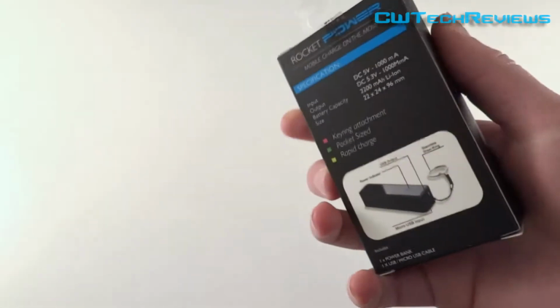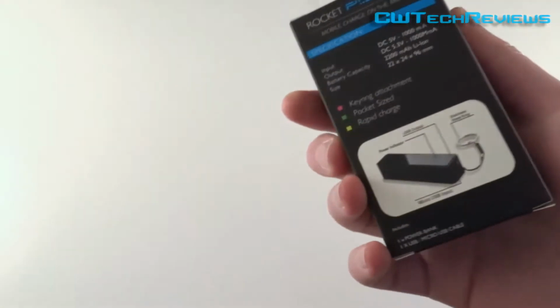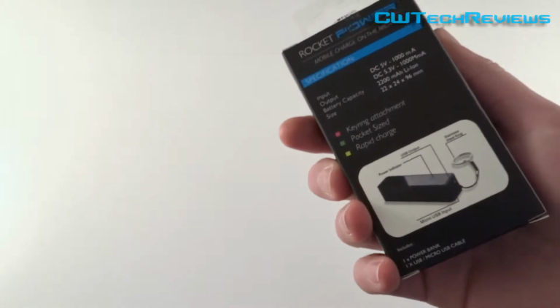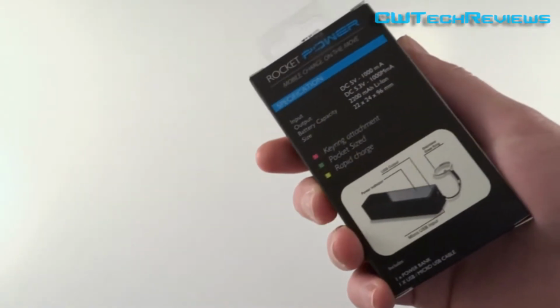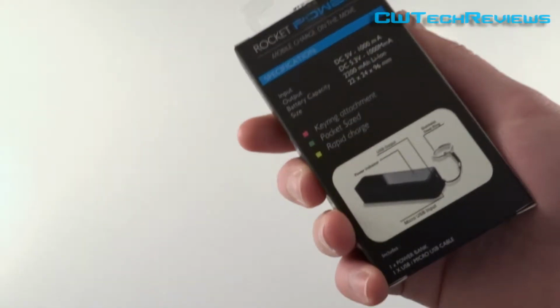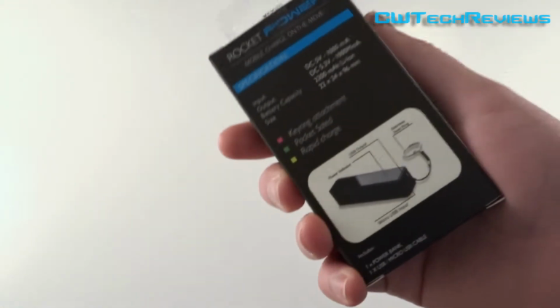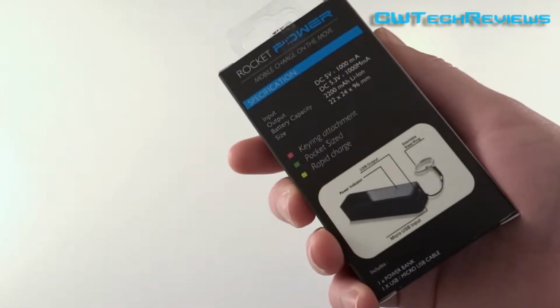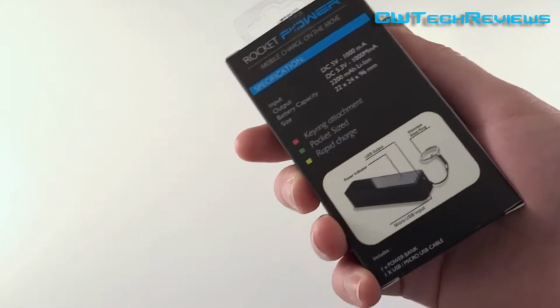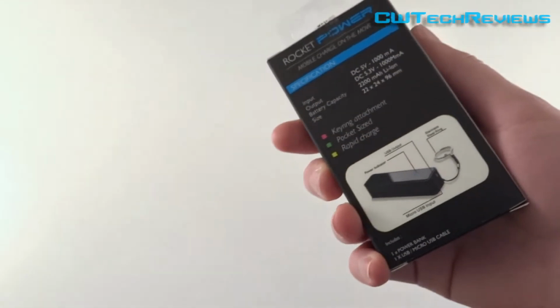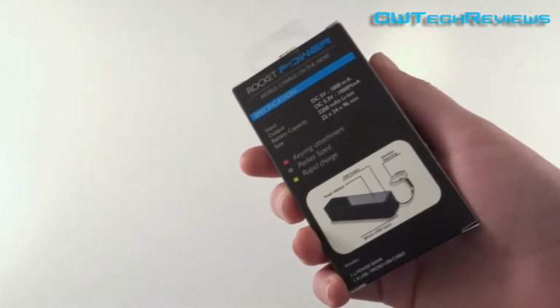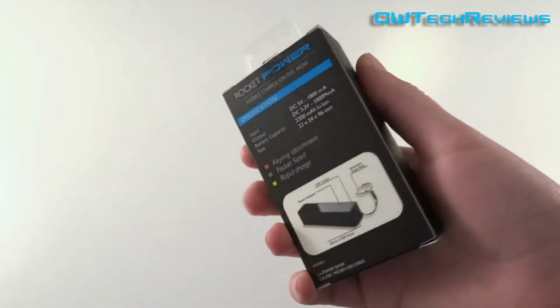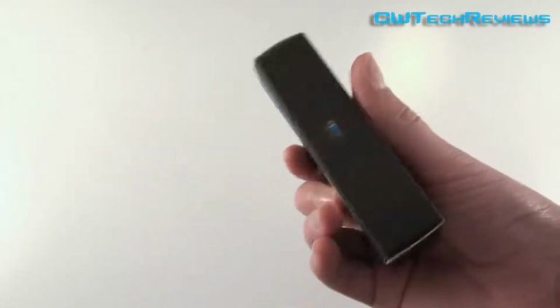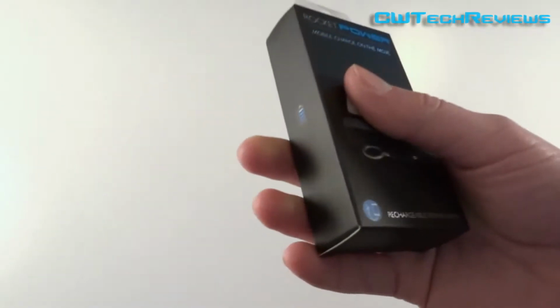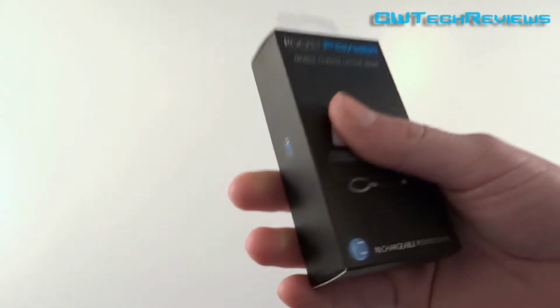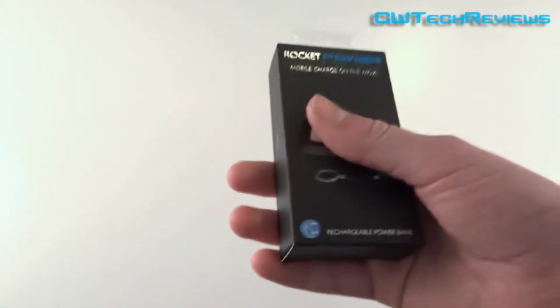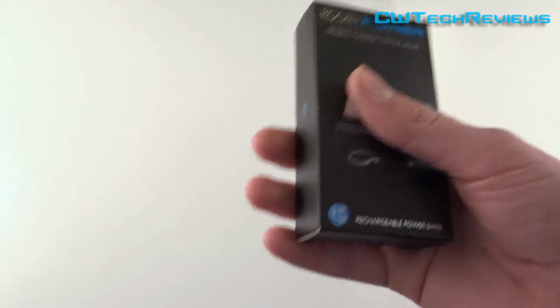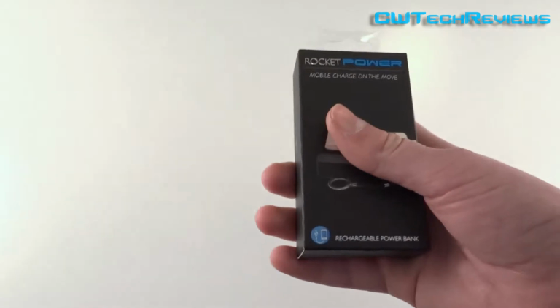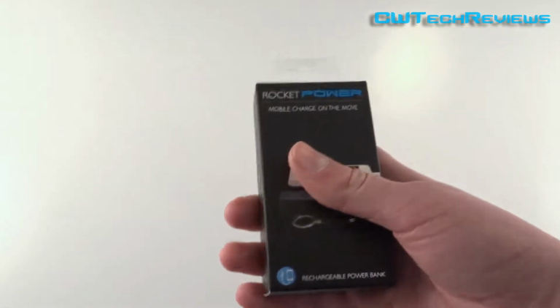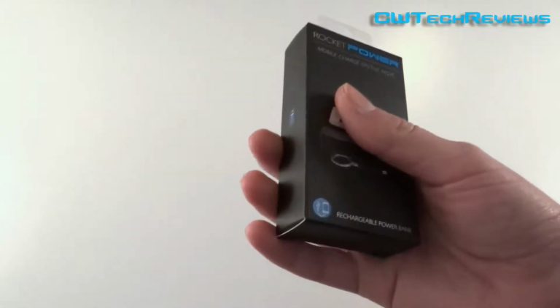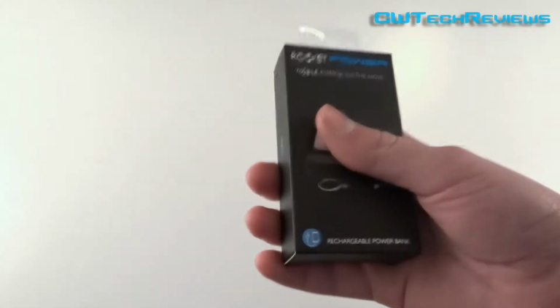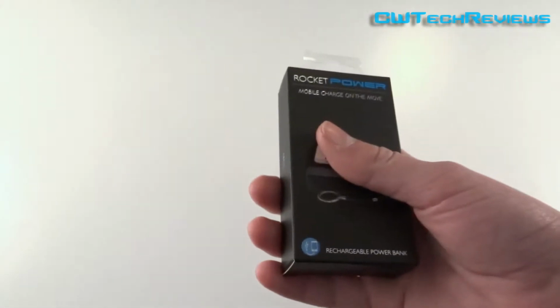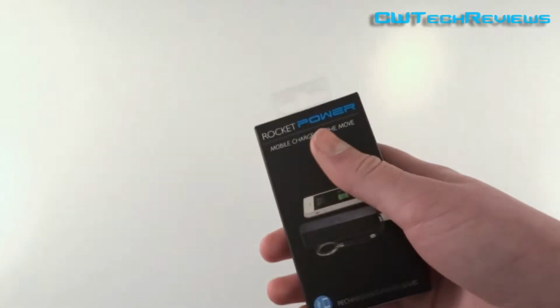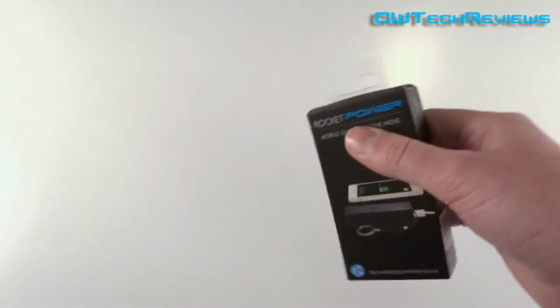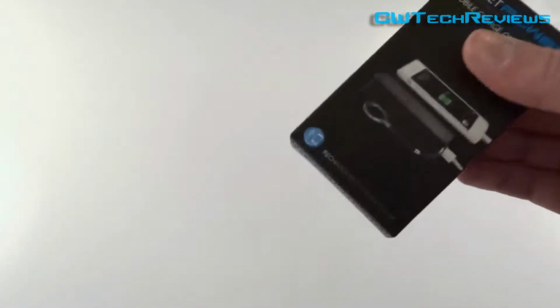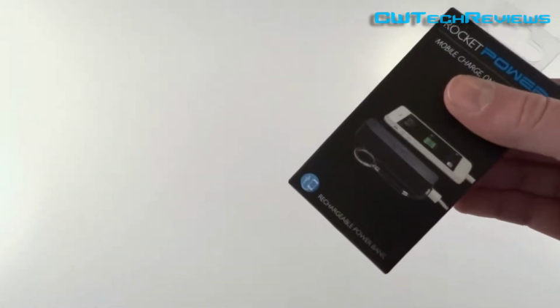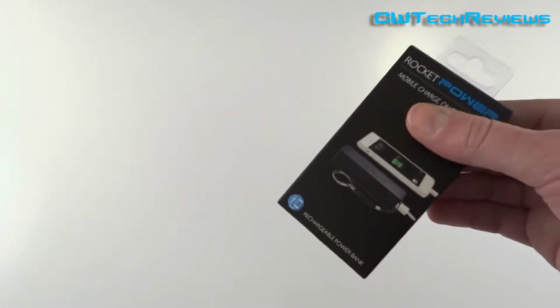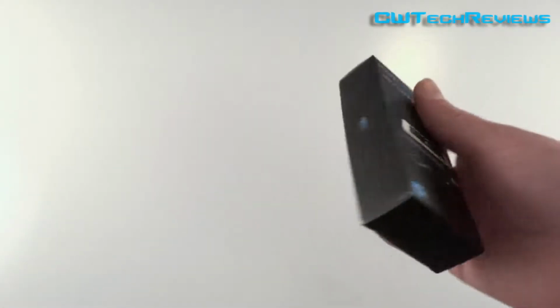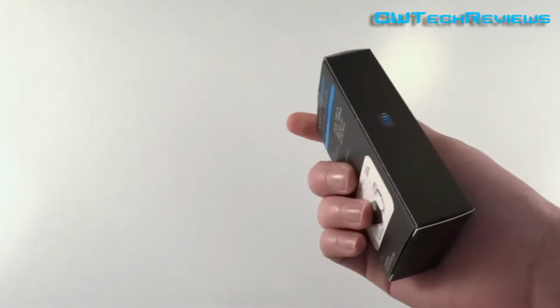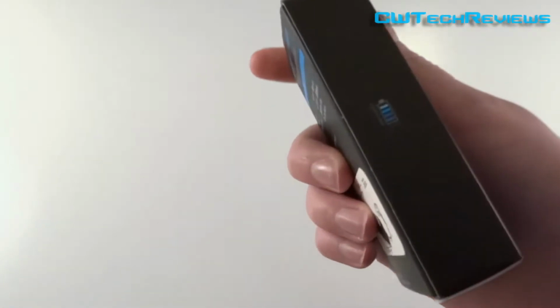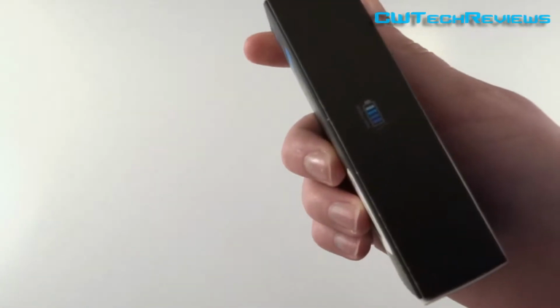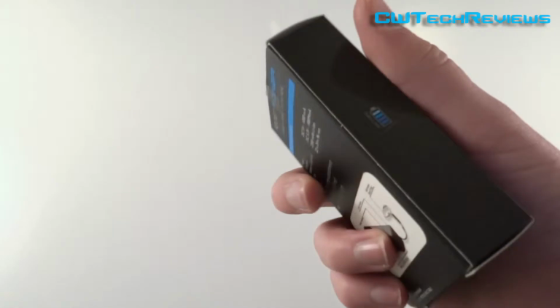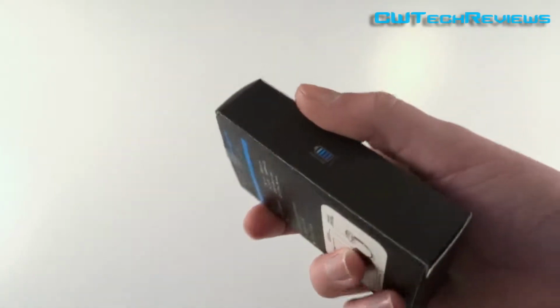One thing I'd like to point out once we go ahead and open this is that it comes with one cable that allows you to do everything. So without further ado, let's go ahead and open it up.